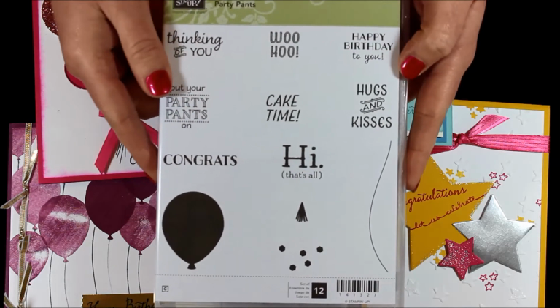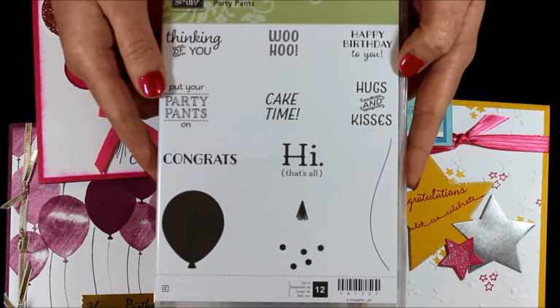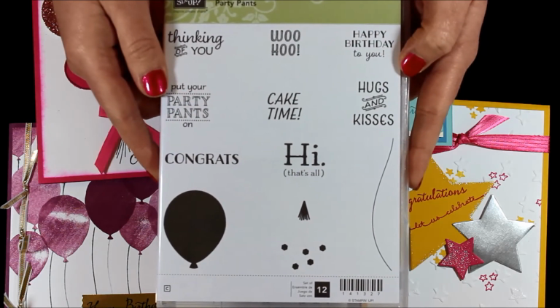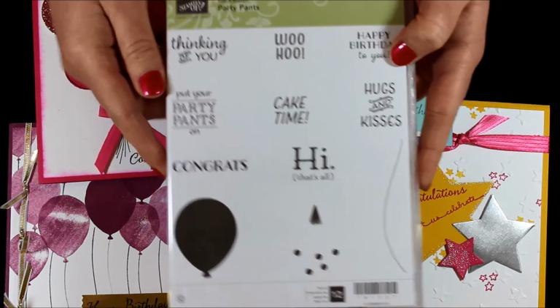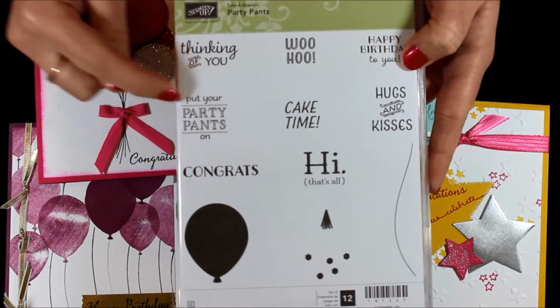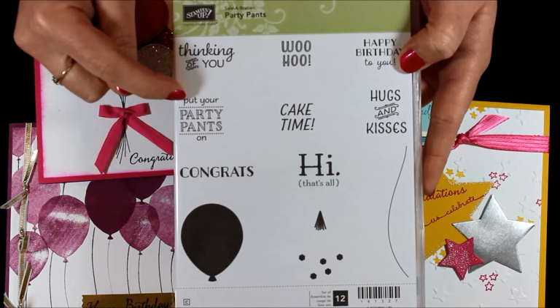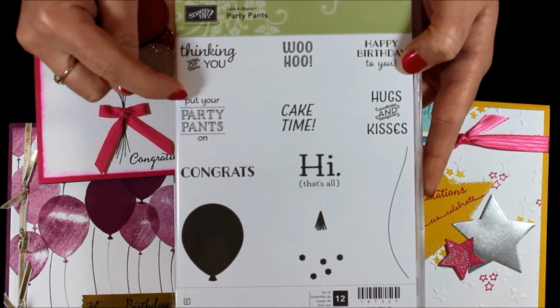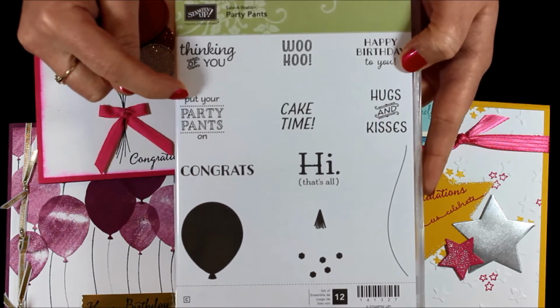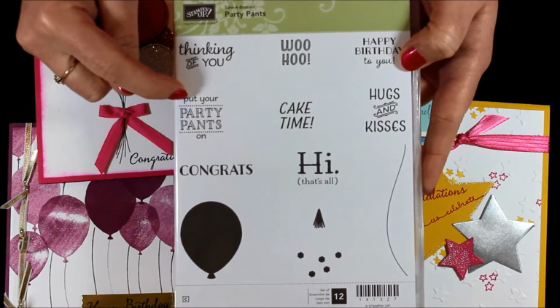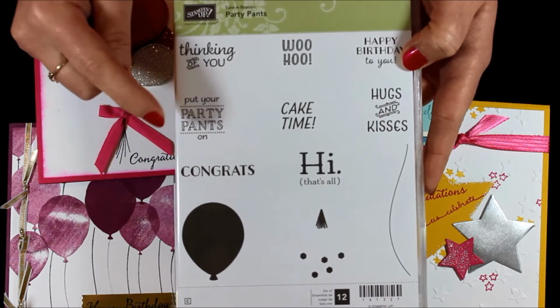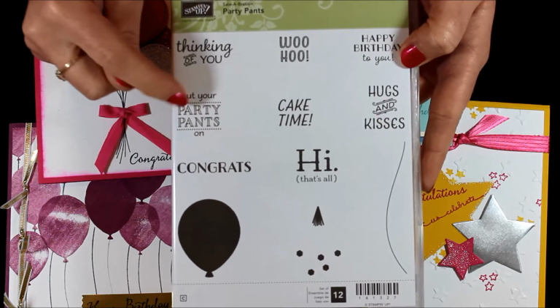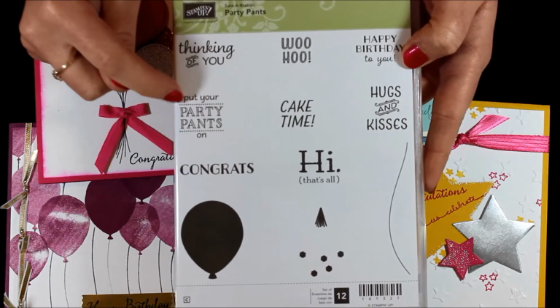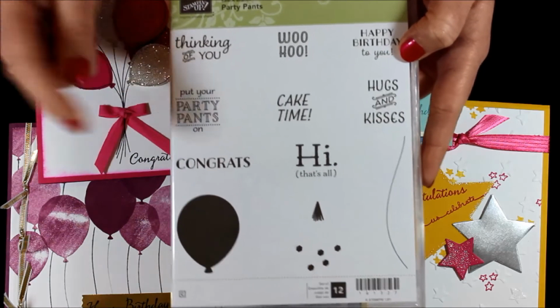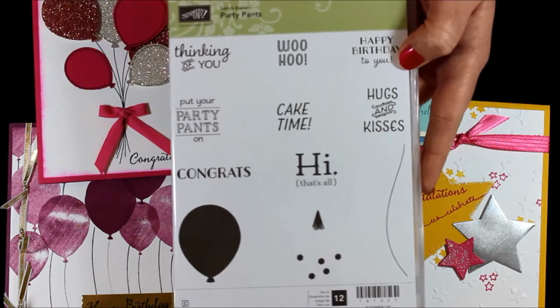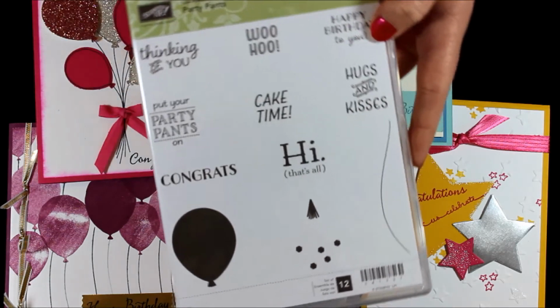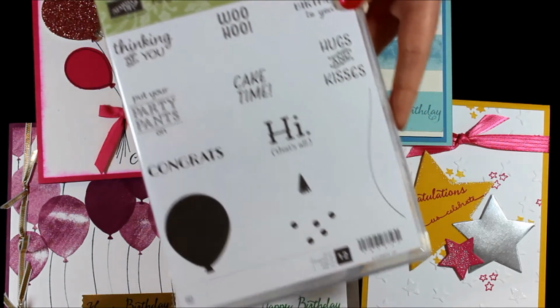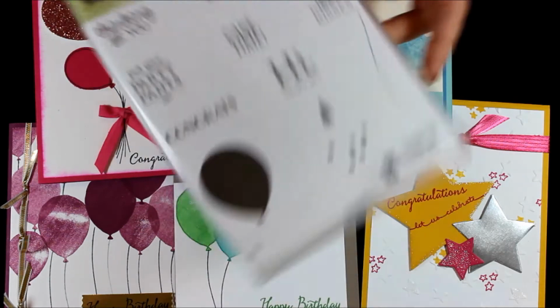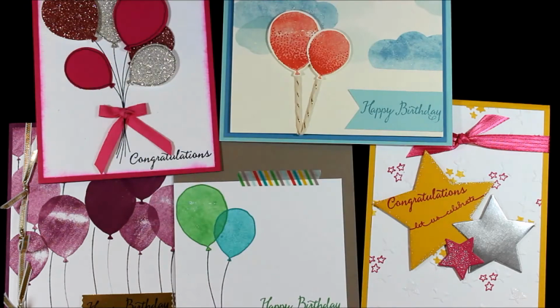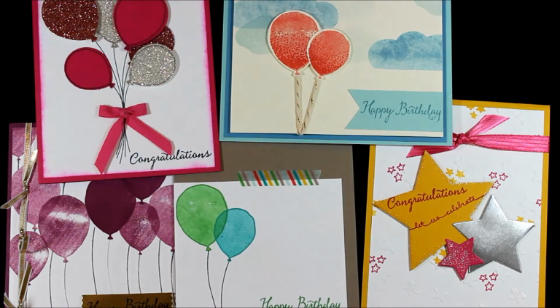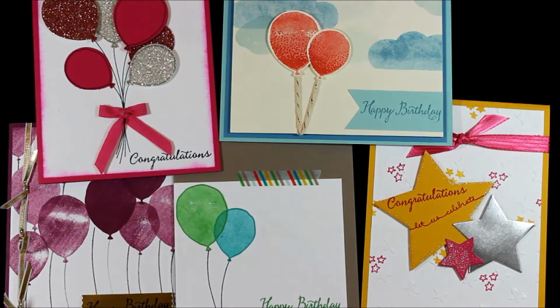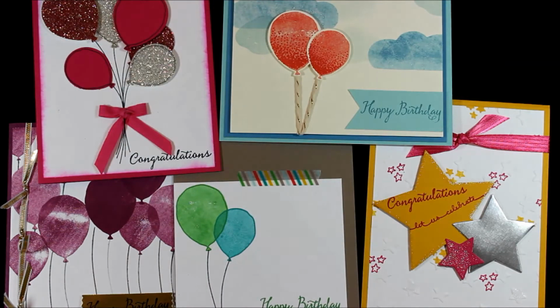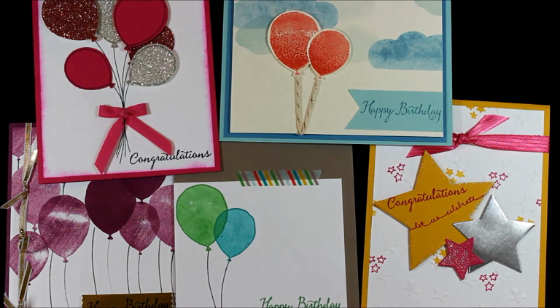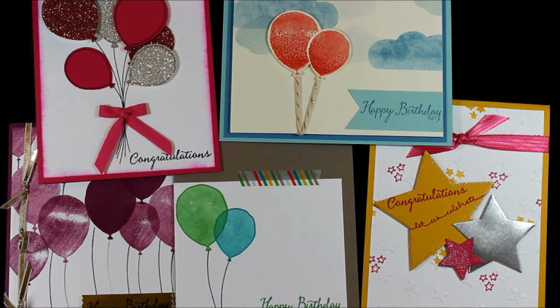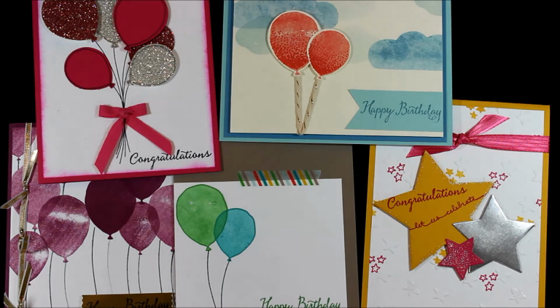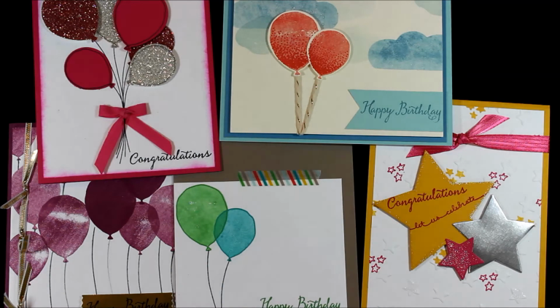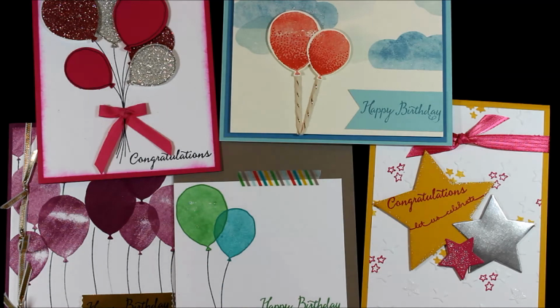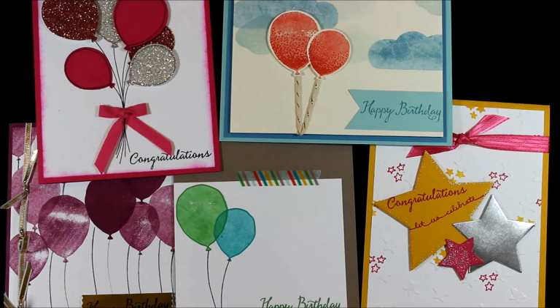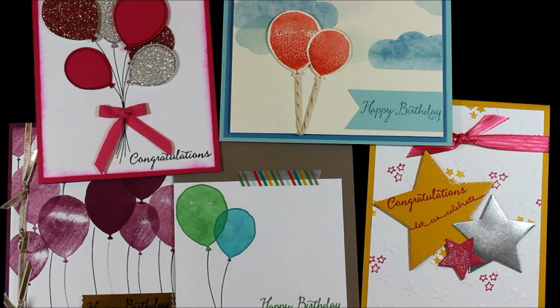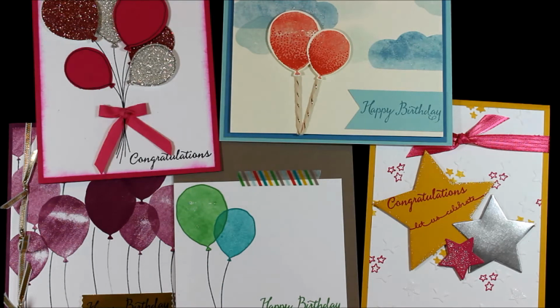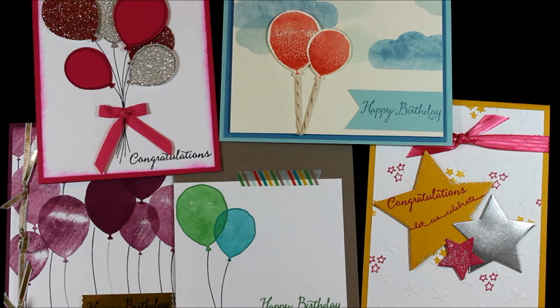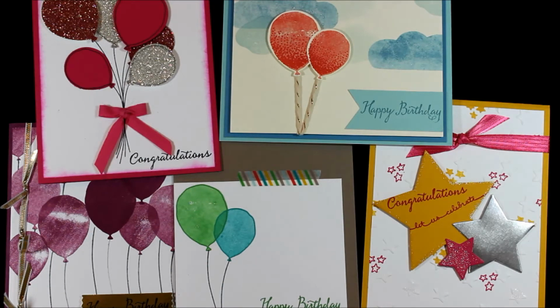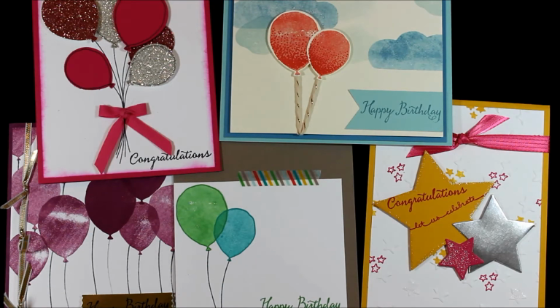The Party Pants set has some great greetings like 'Put your Party Pants on' — I love that, it is absolutely adorable. There are also lots of other great stamp sets that you can use that coordinate with it. As you can see with this one, I just stamped all over and then added a few little strings and a little gold bling.